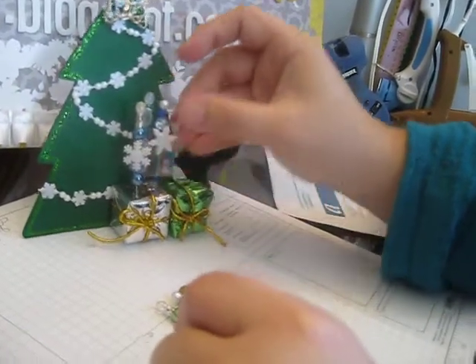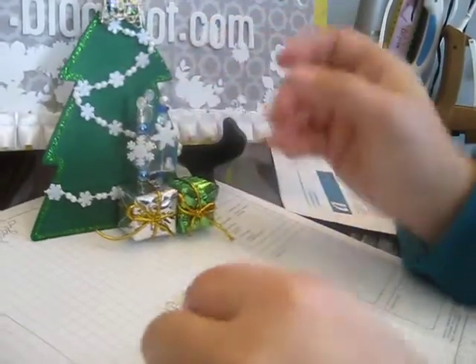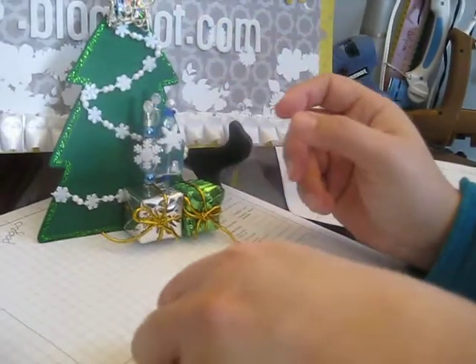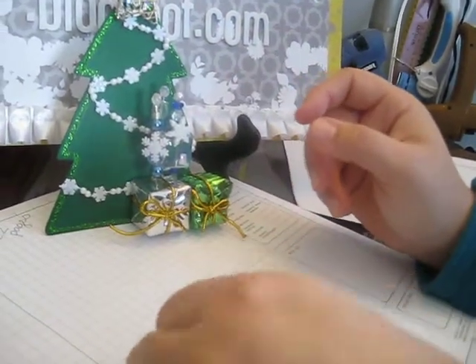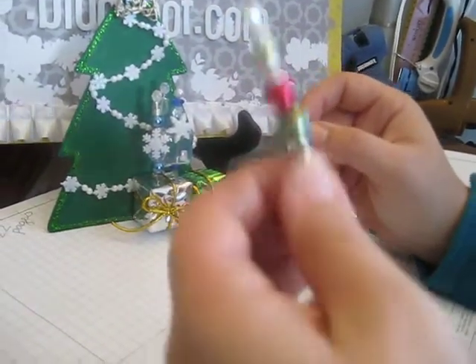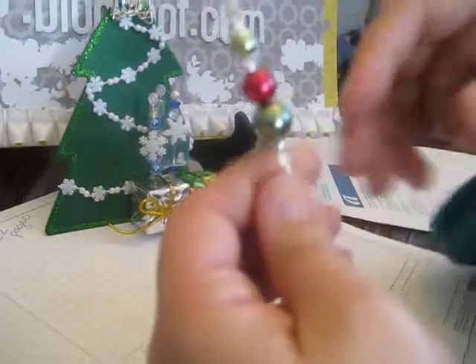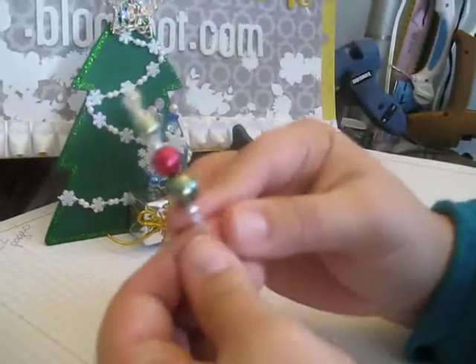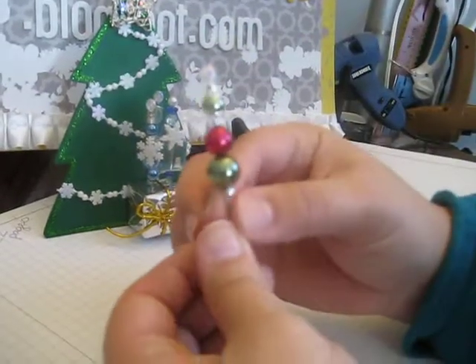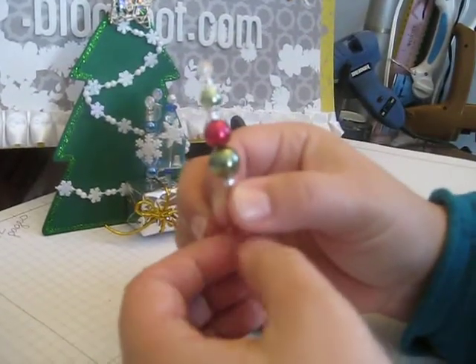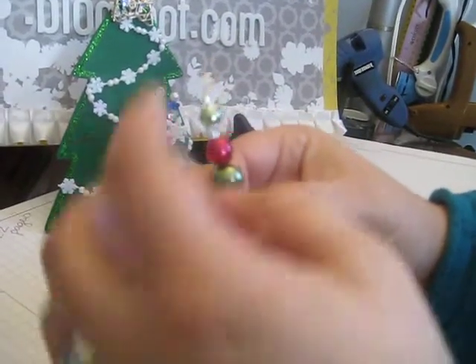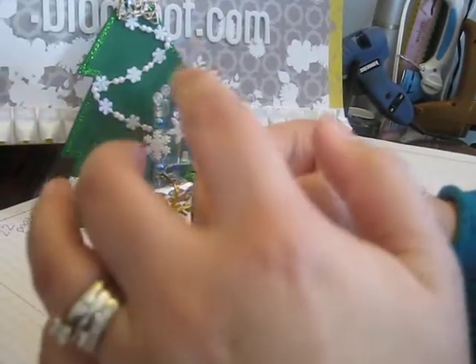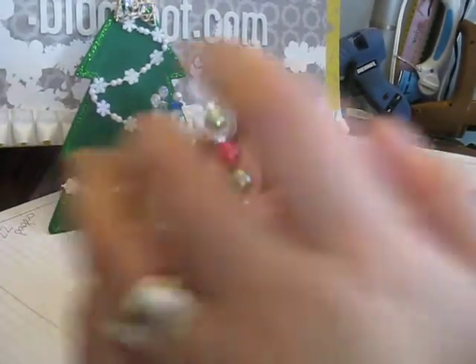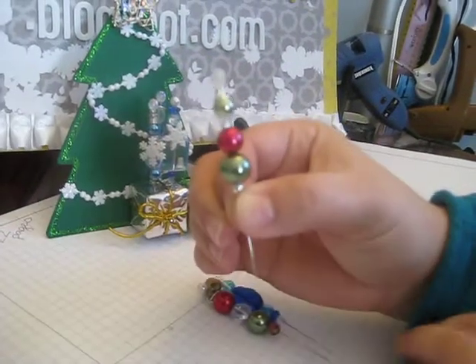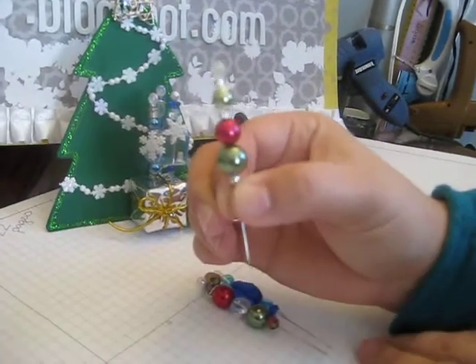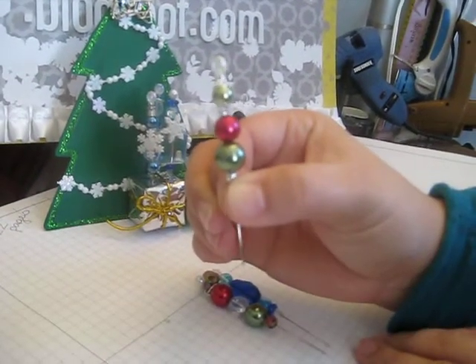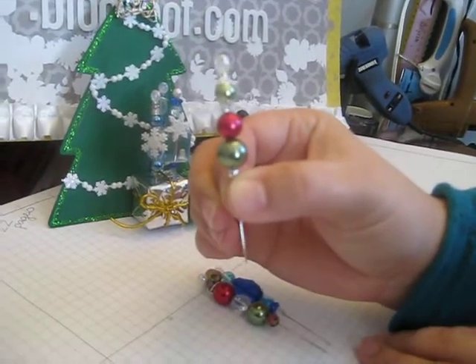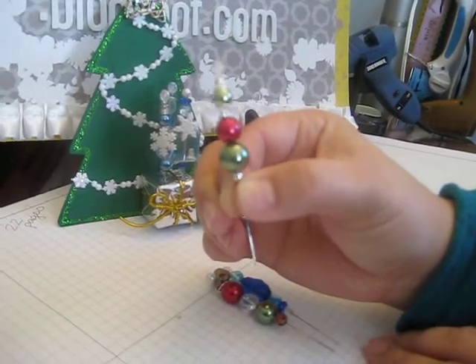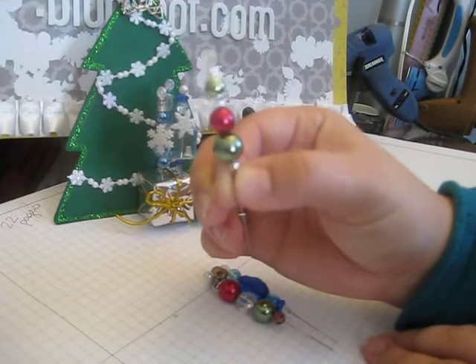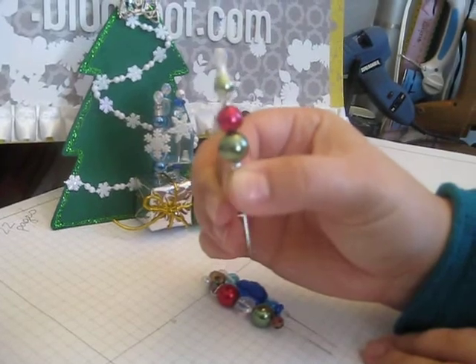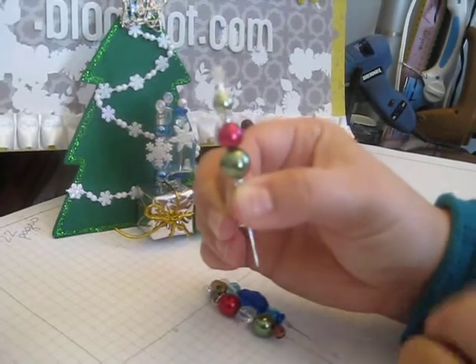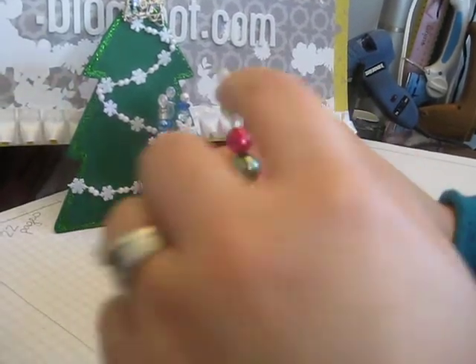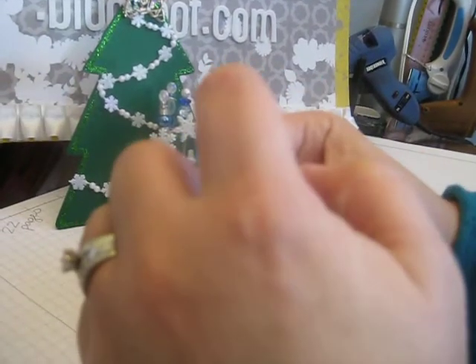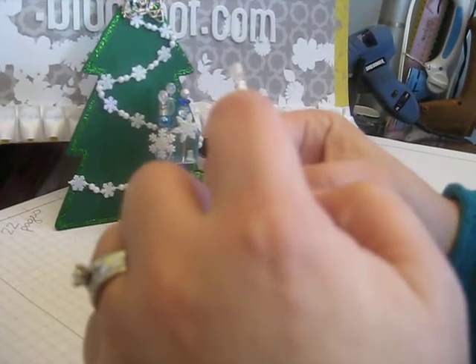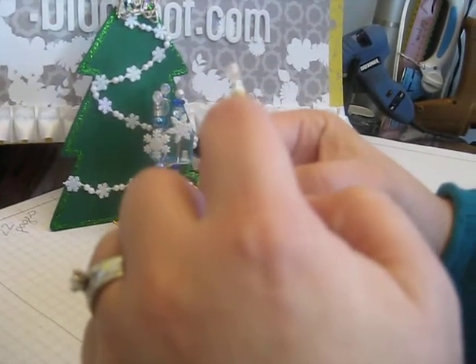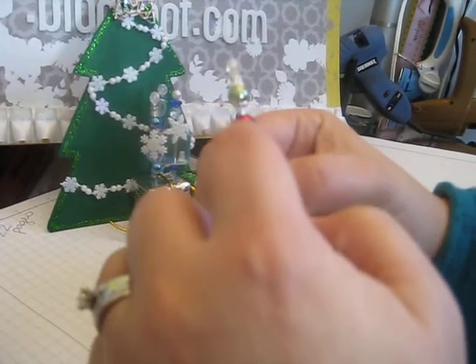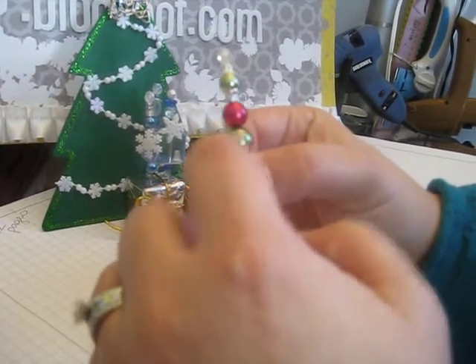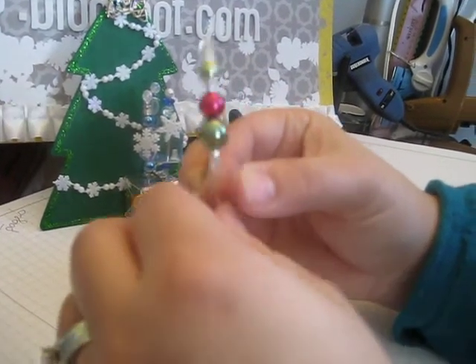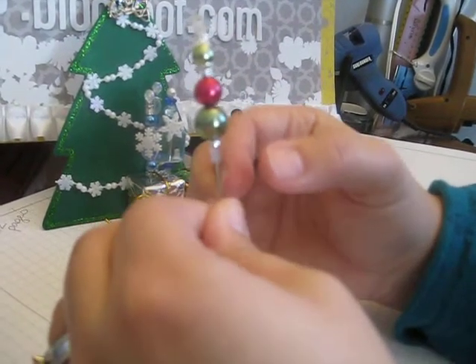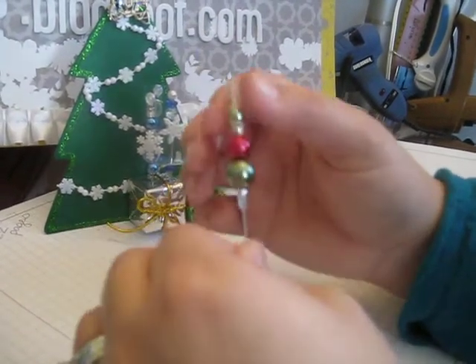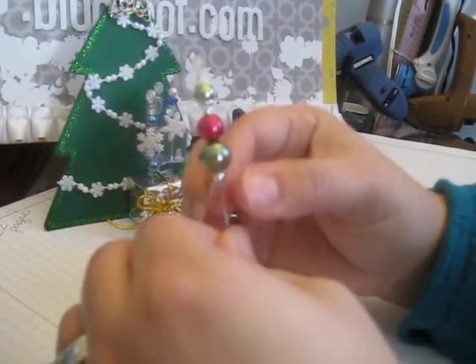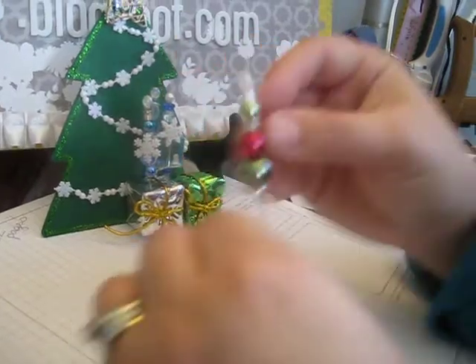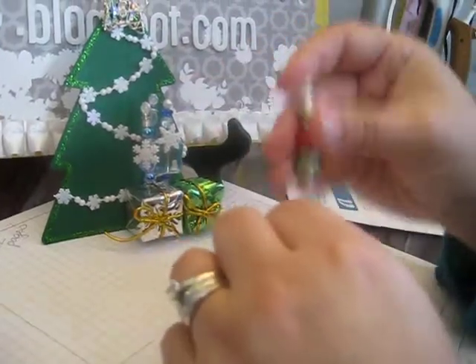And then this one has a diamond-y, kind of blingy top, and then some bead caps and just pearls that are in different sizes.